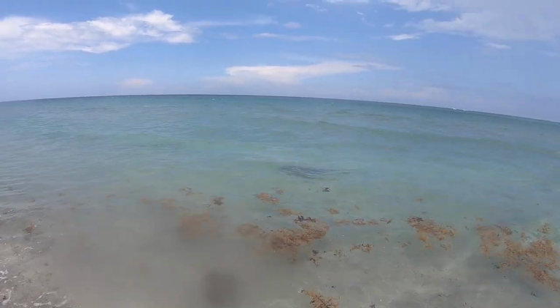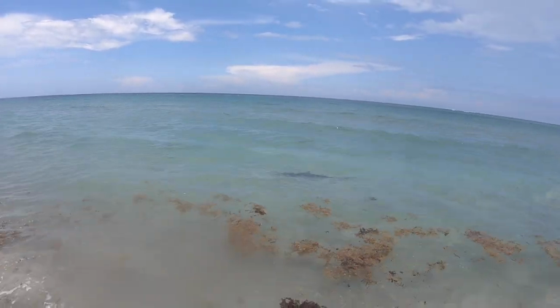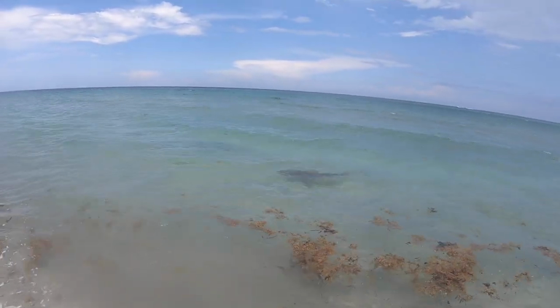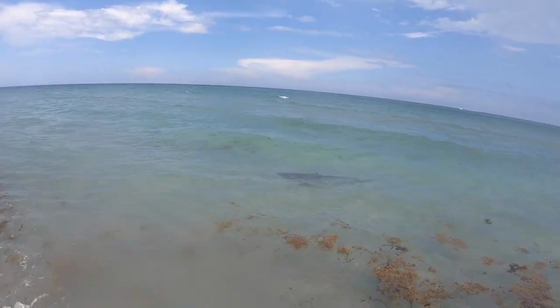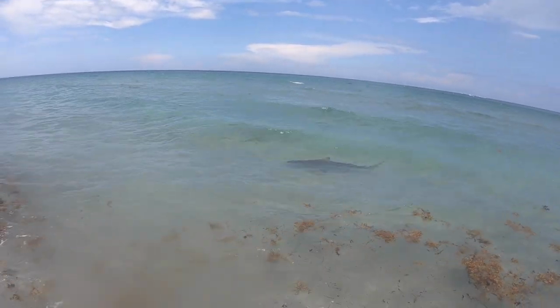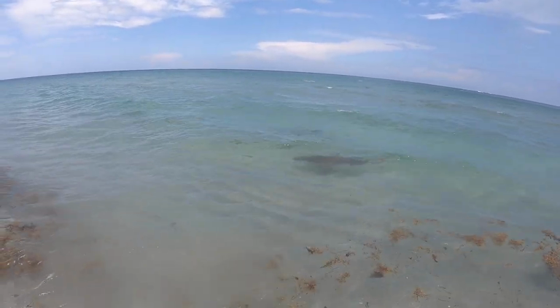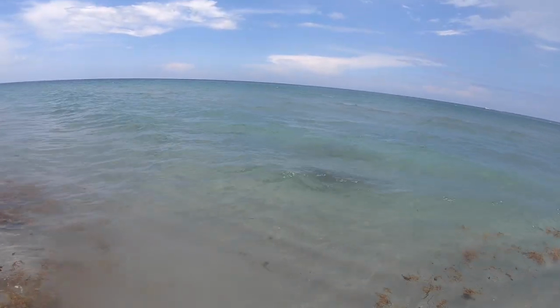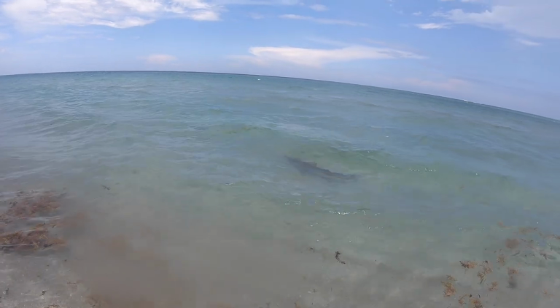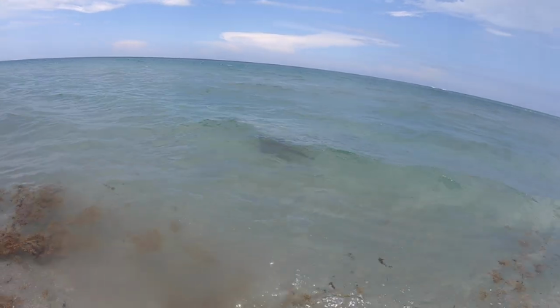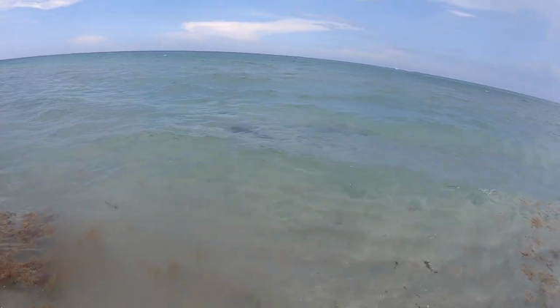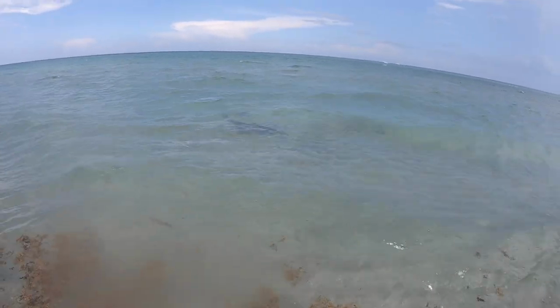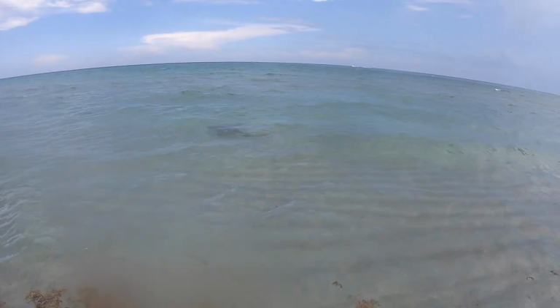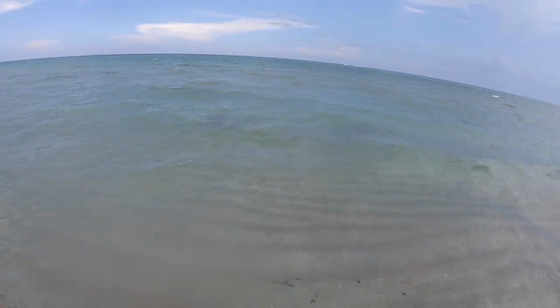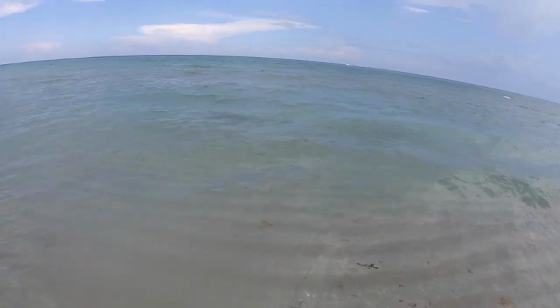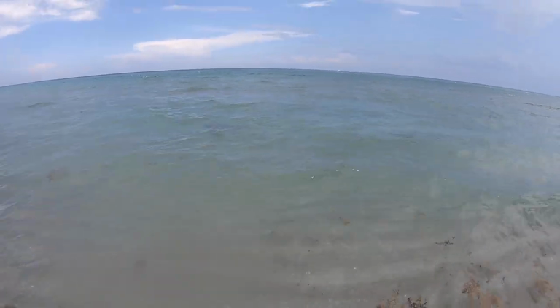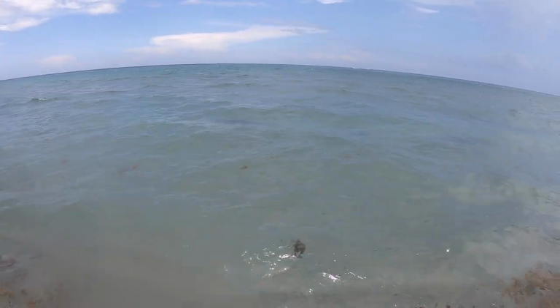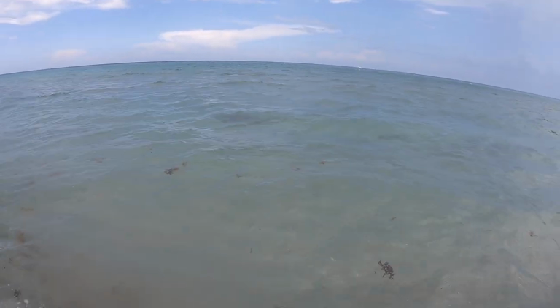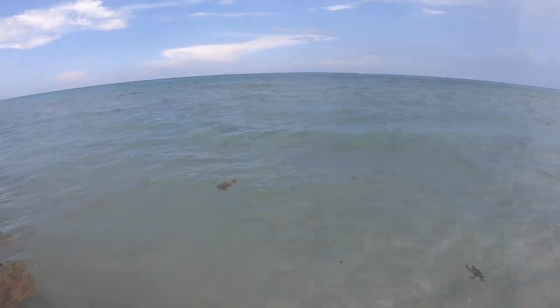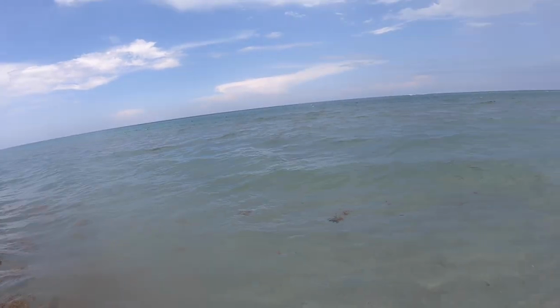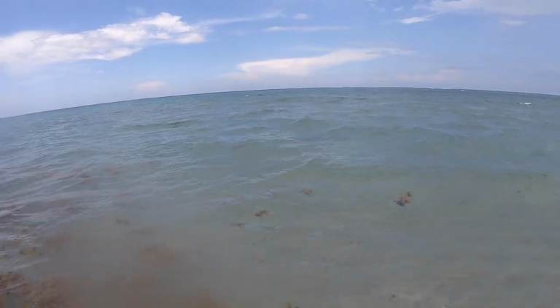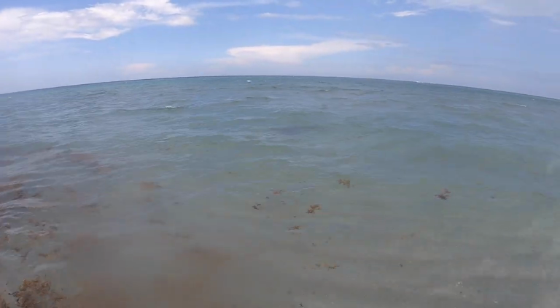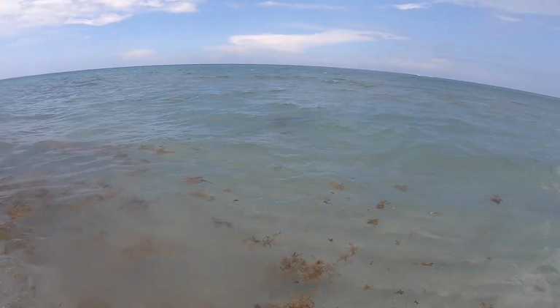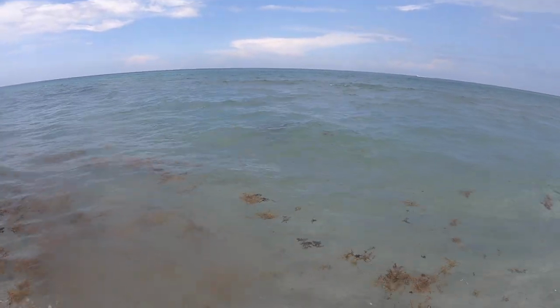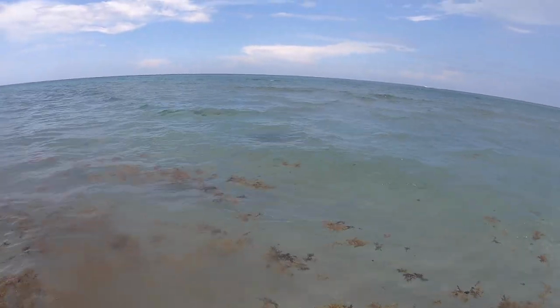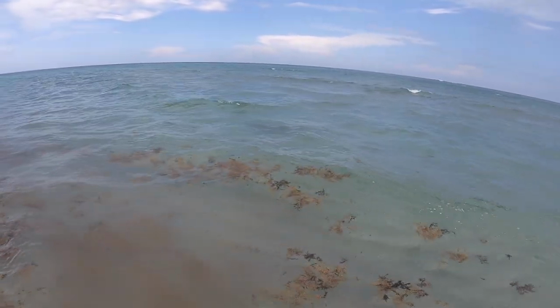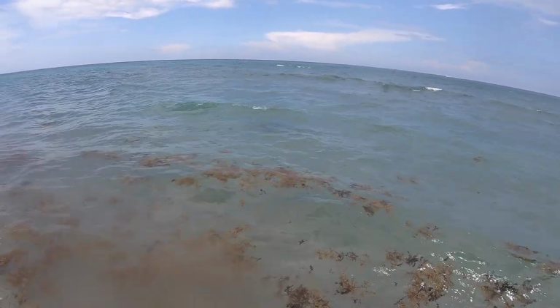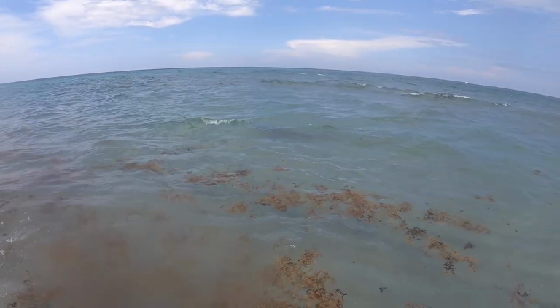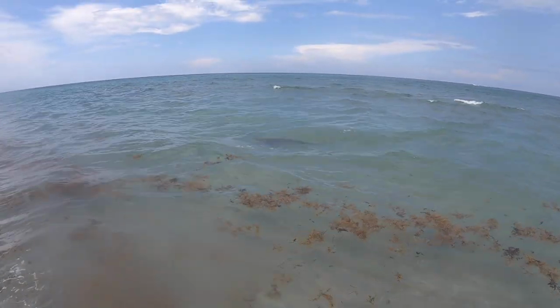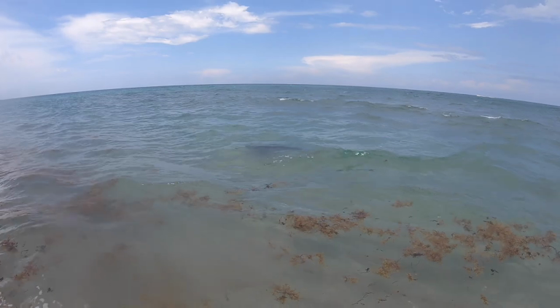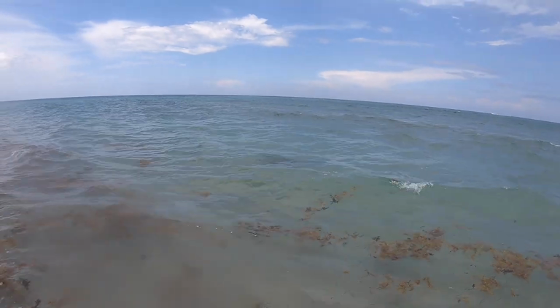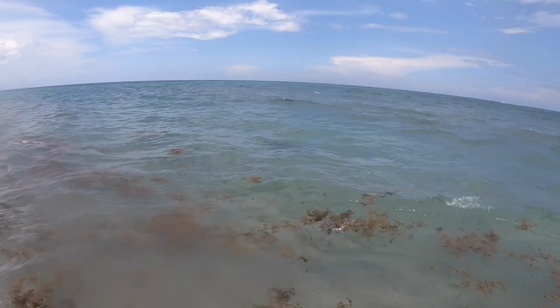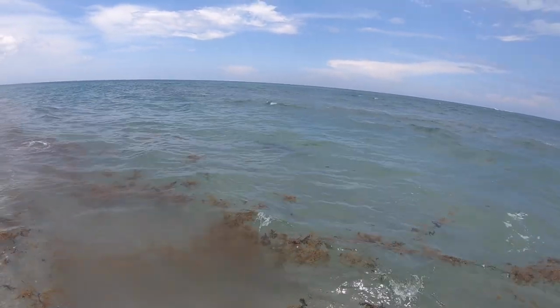Look at this shark — this is insane! Oh my god, this is crazy. This guy needs to turn around and eat the dead catfish.